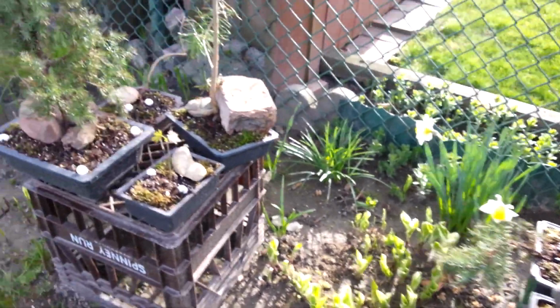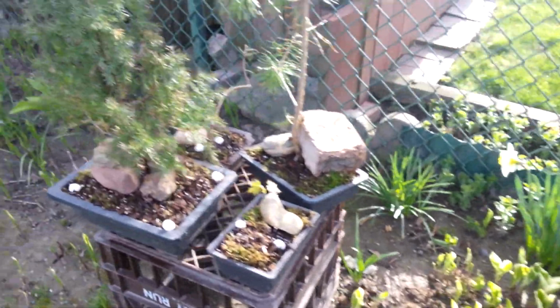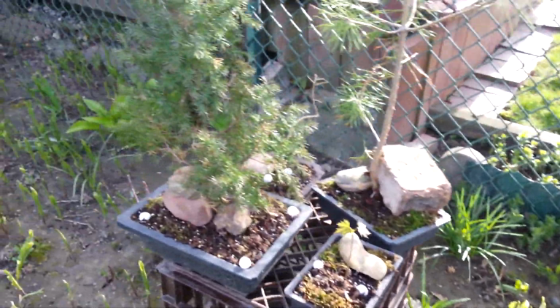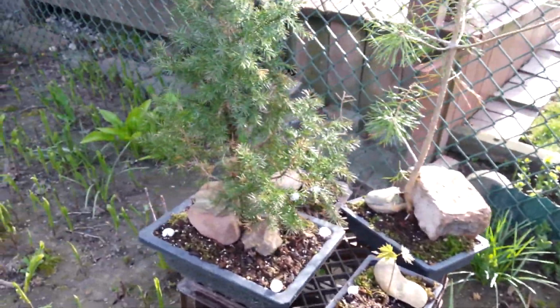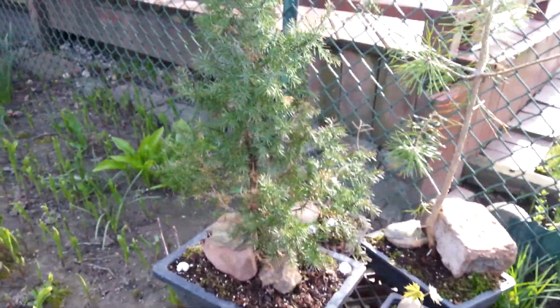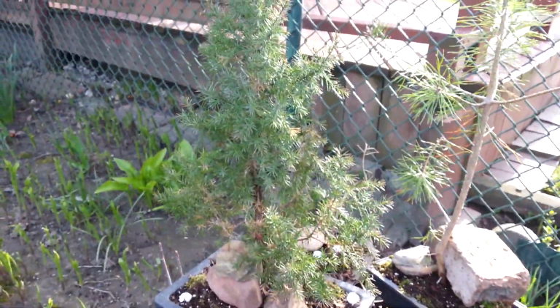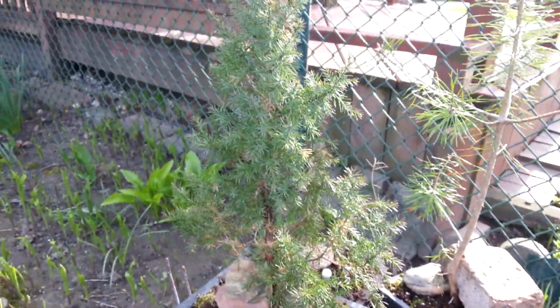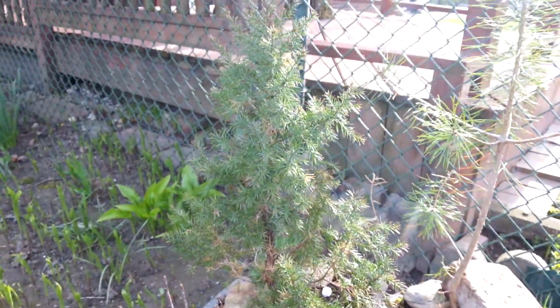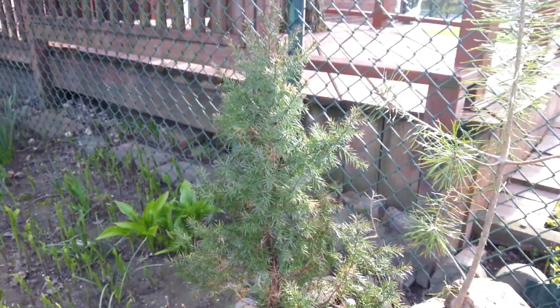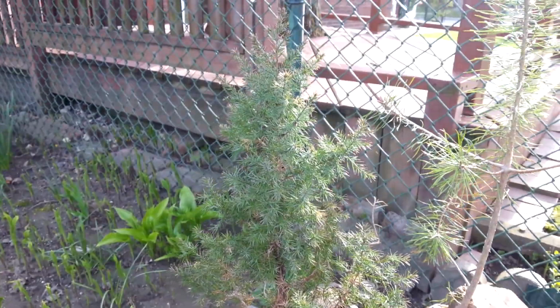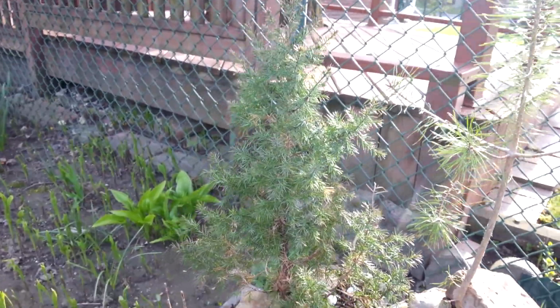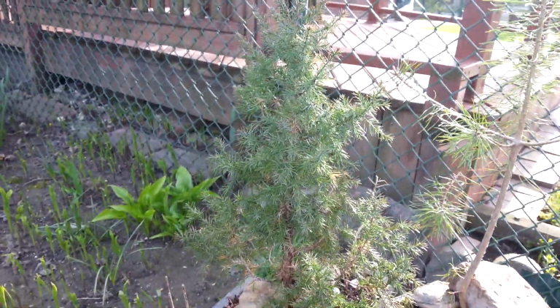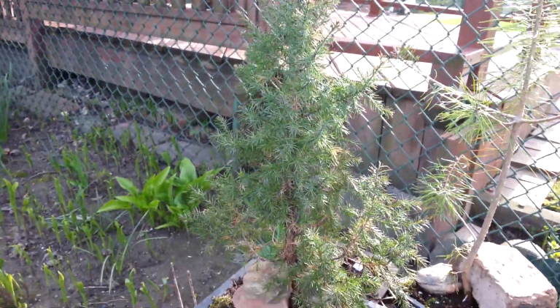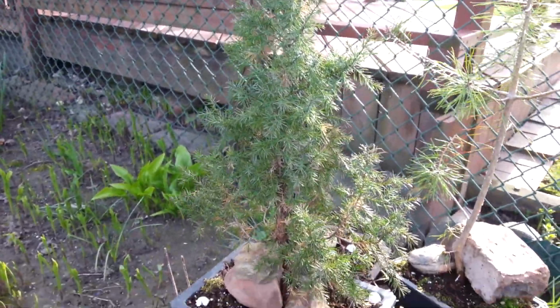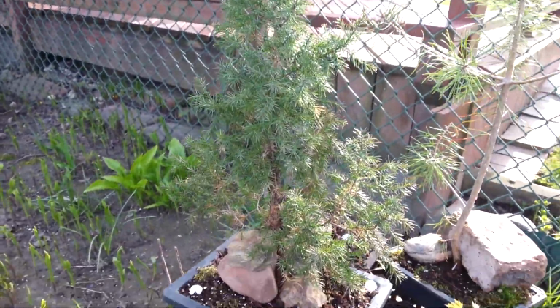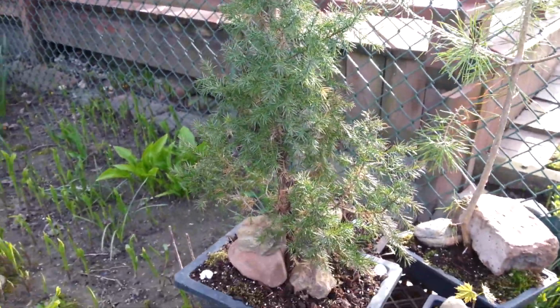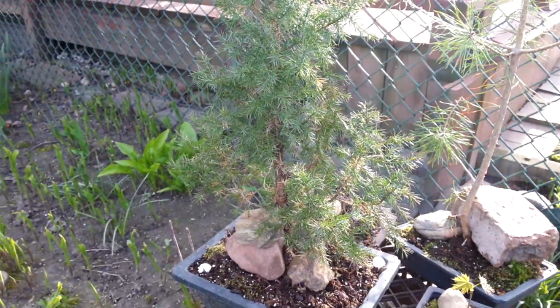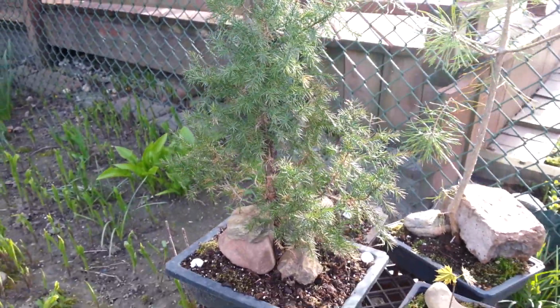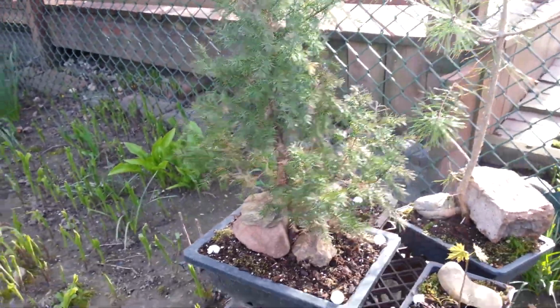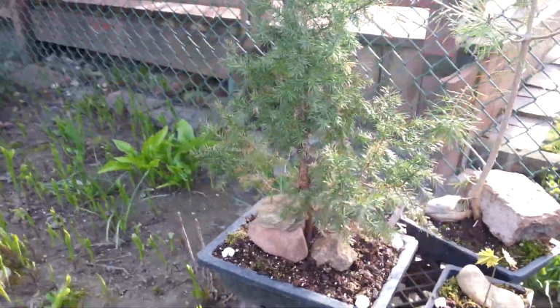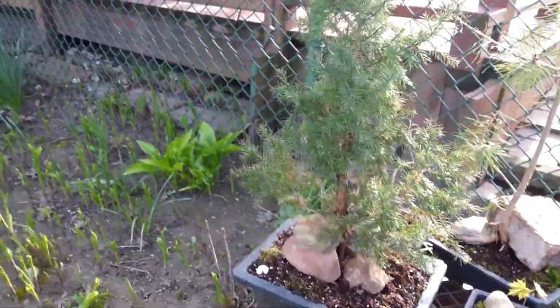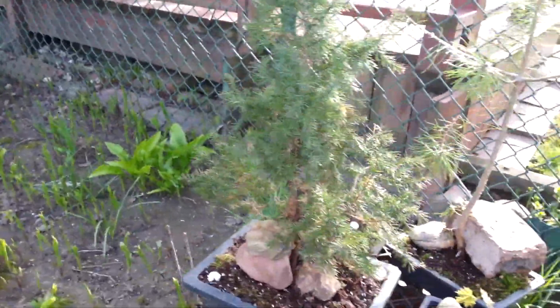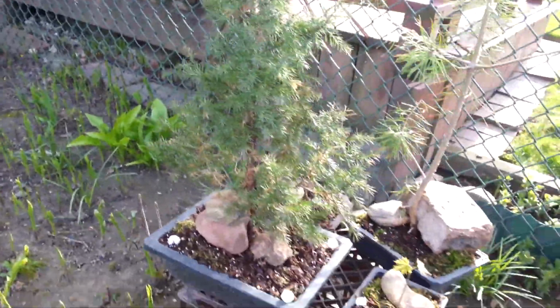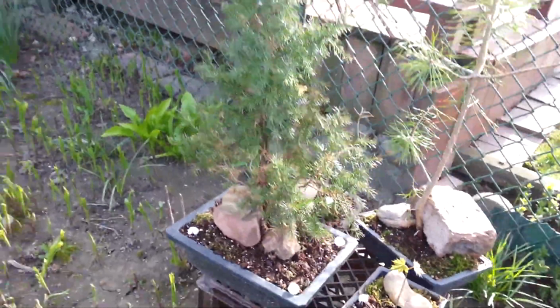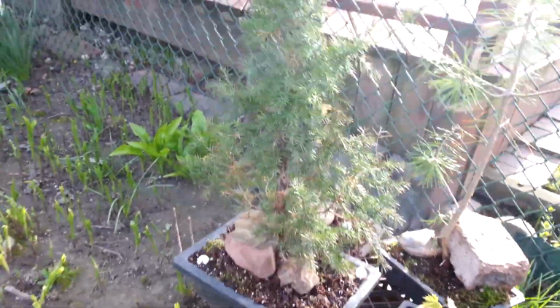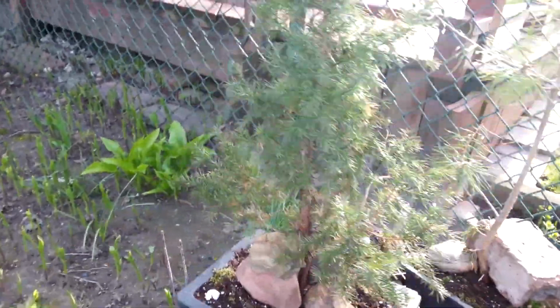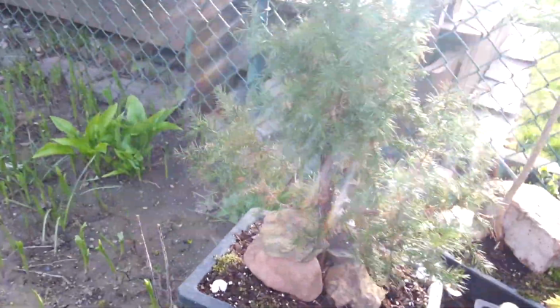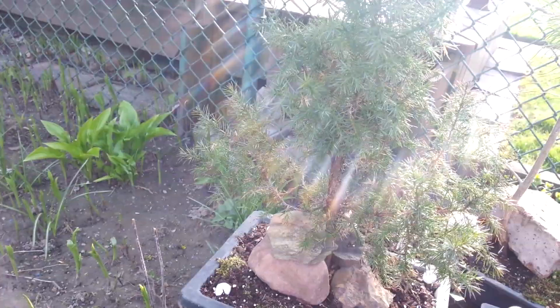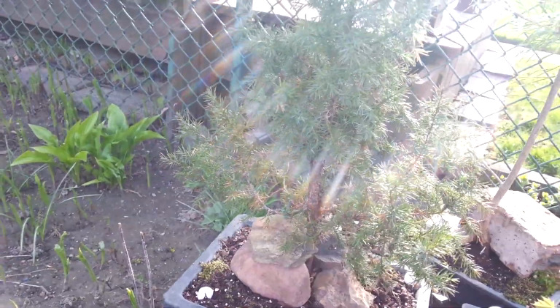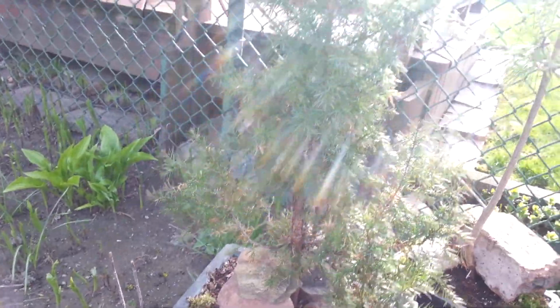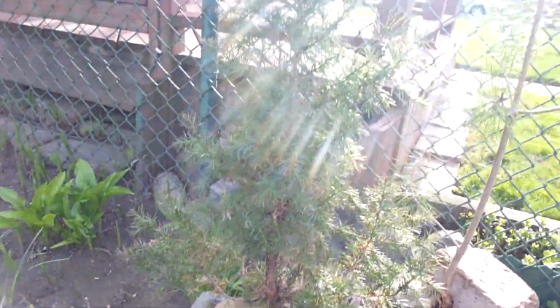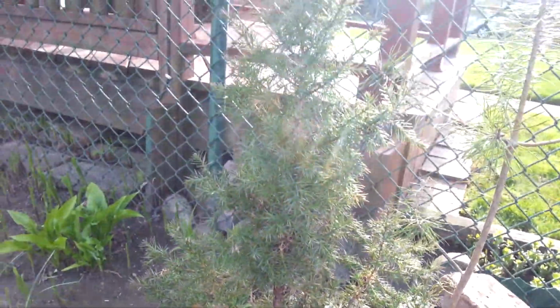This is another Alberta spruce that I found in a flower bed that I'm trying to grow as a formal upright.